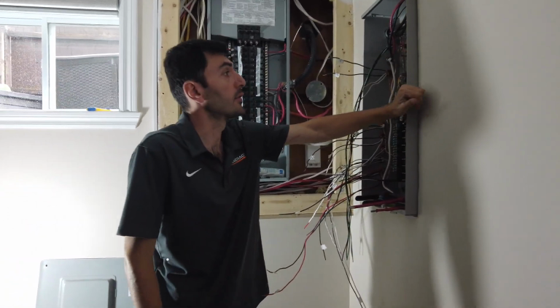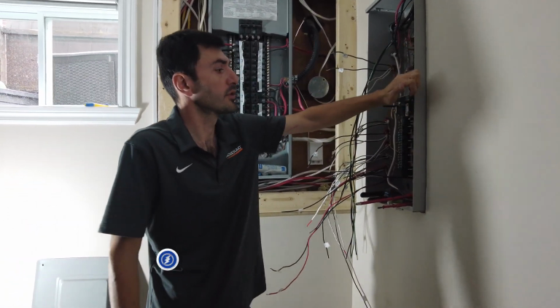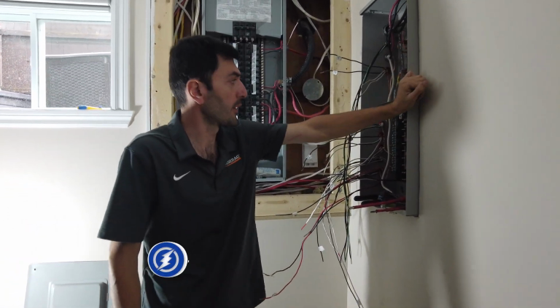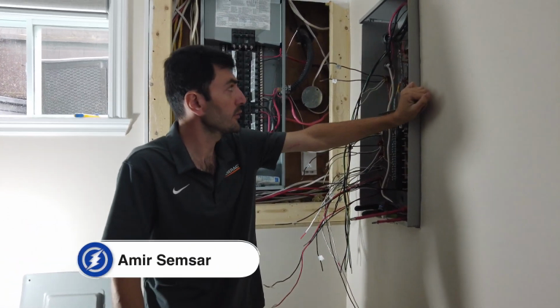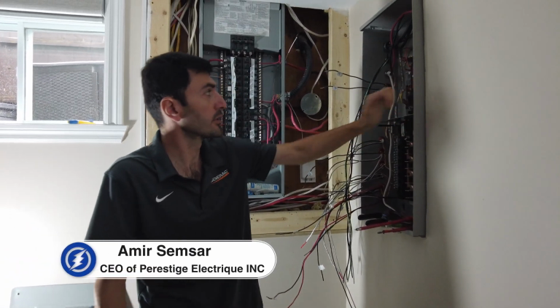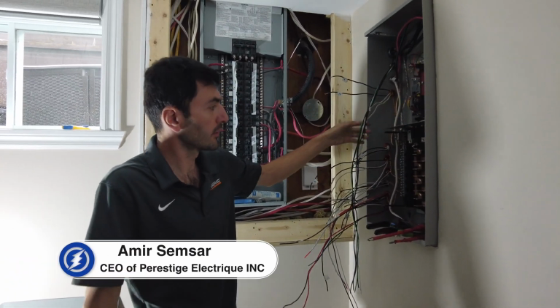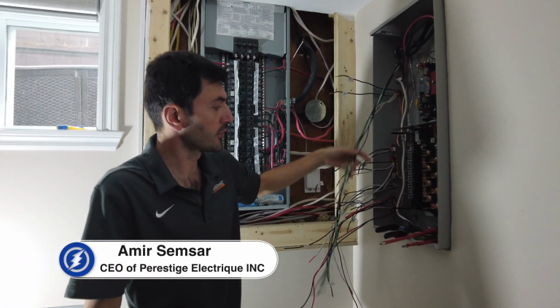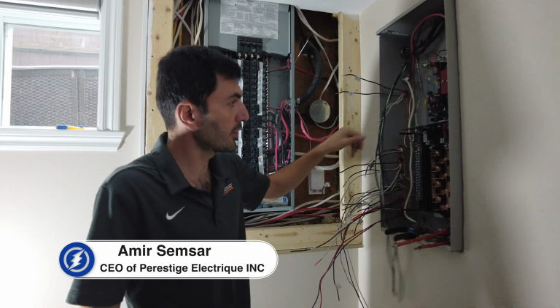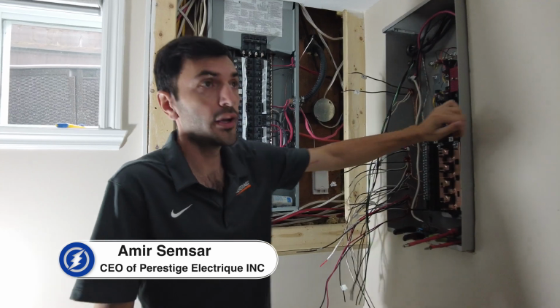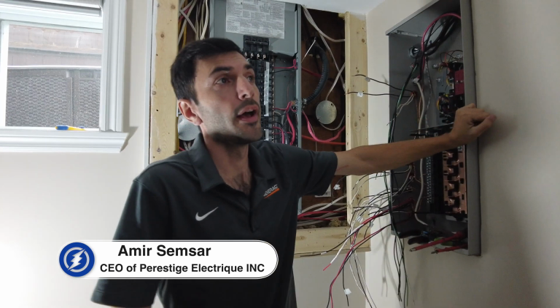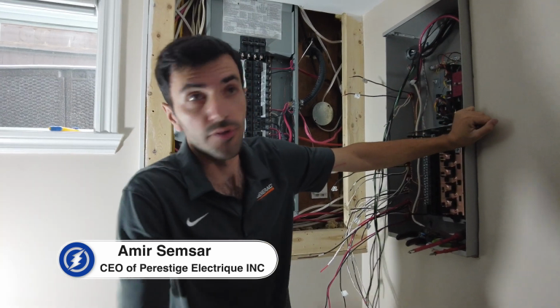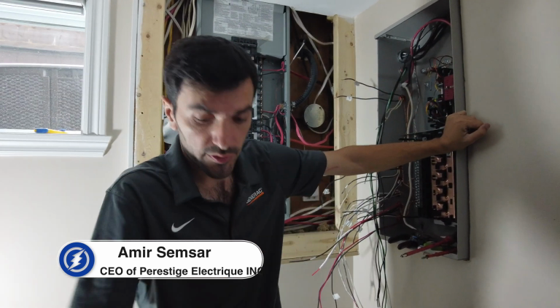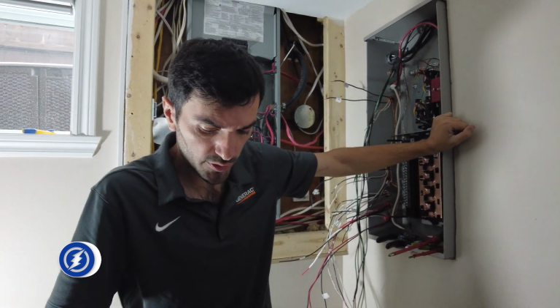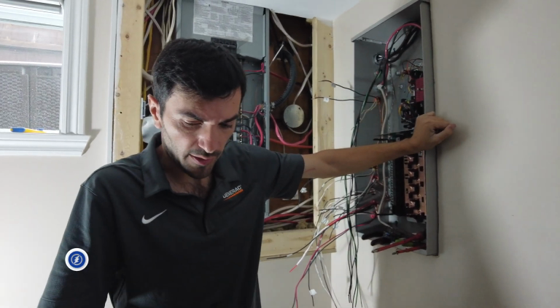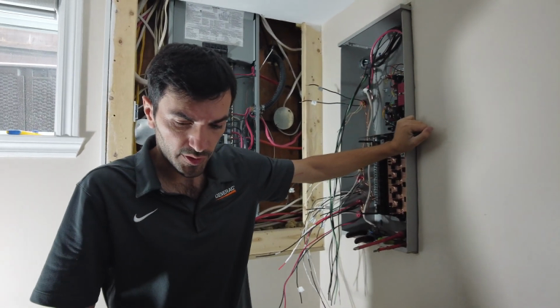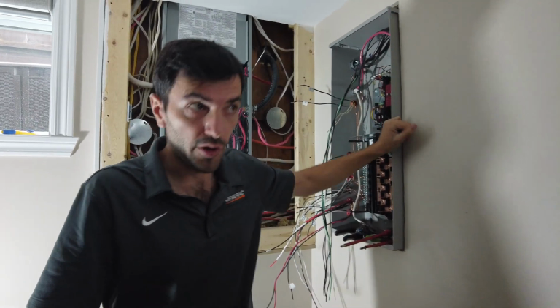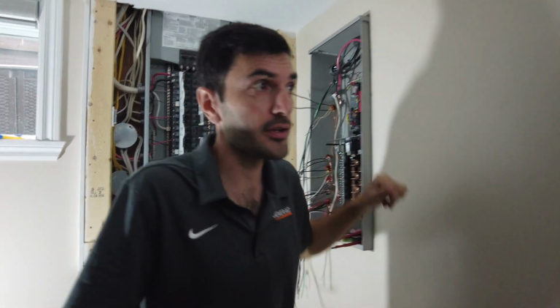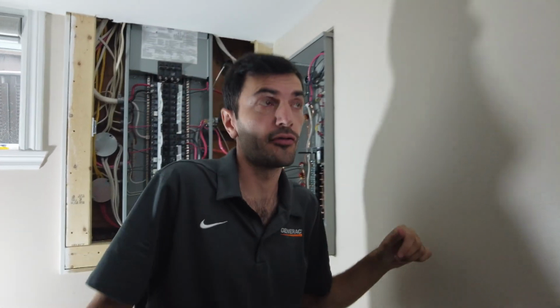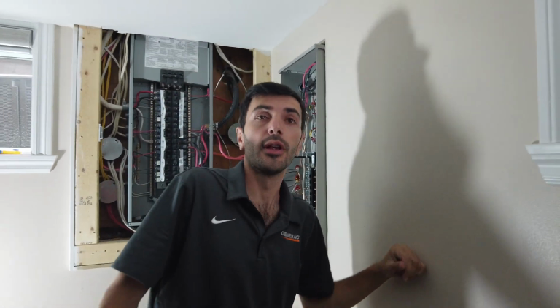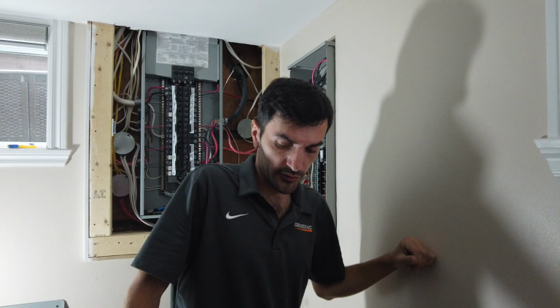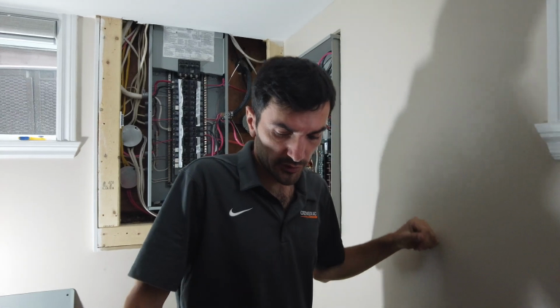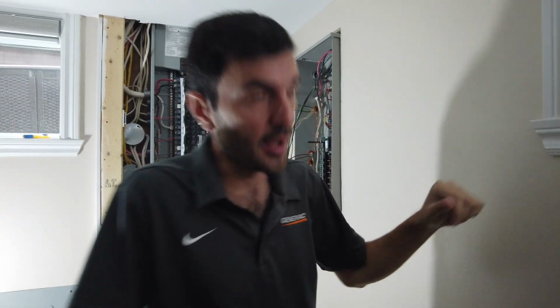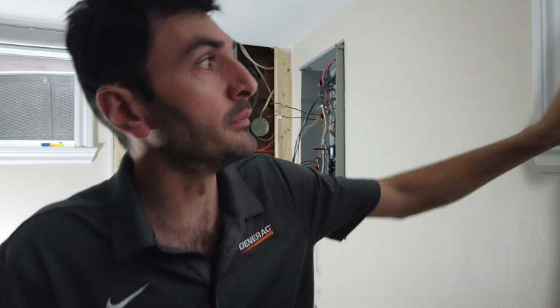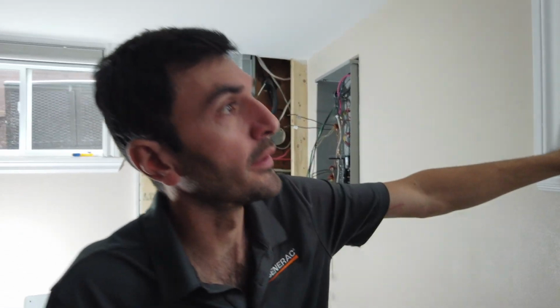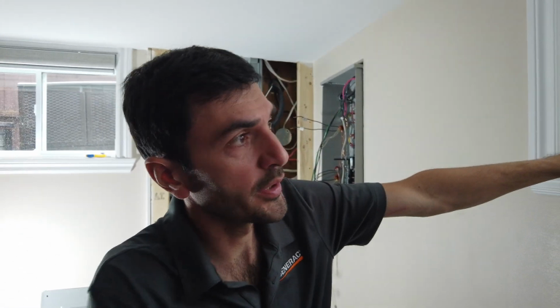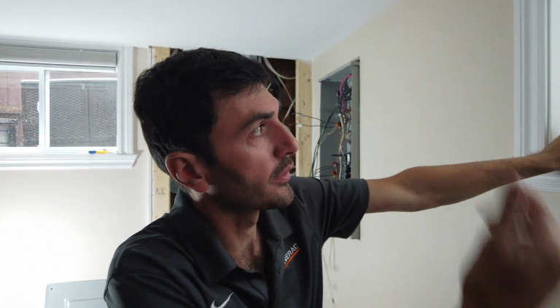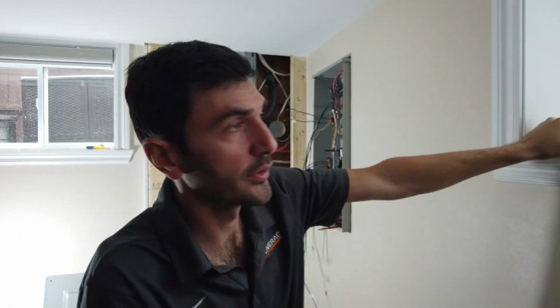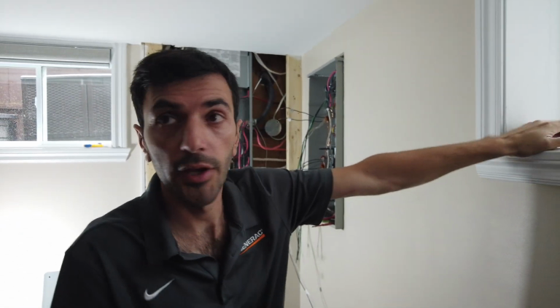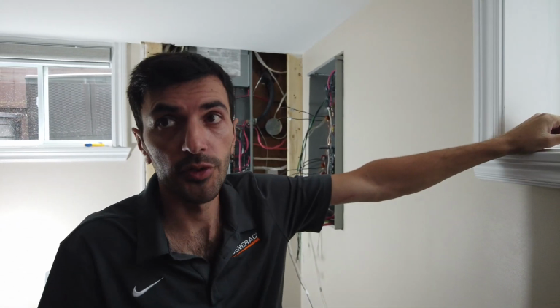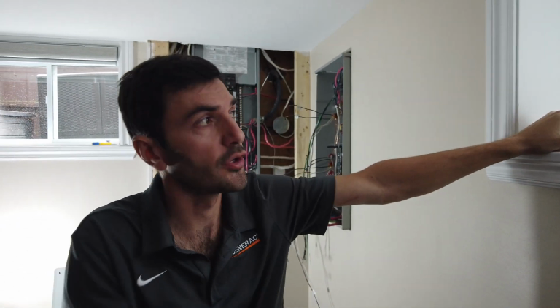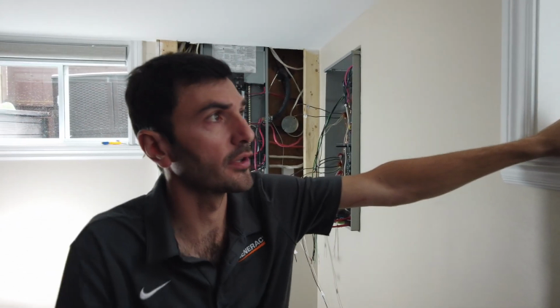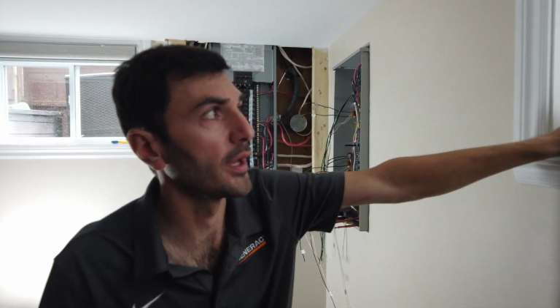We're doing the connections here and the generator is in location. We have to keep five feet away from the generator and any opening like the window, so that the exhaust doesn't come into the house.